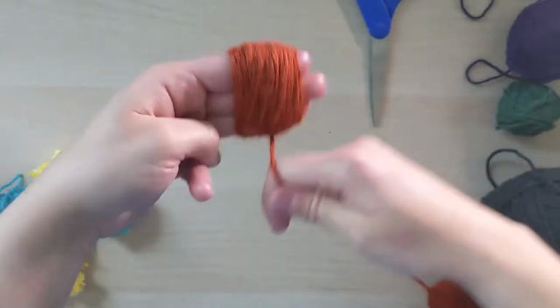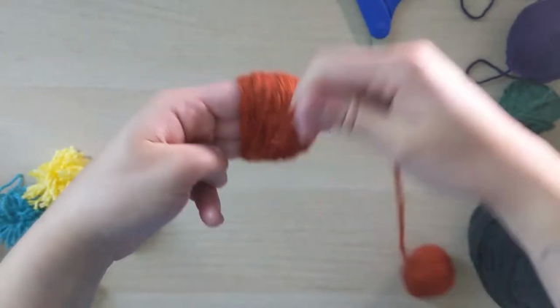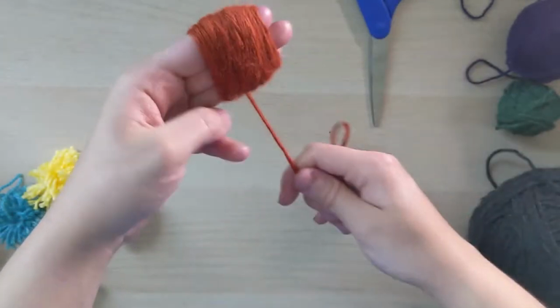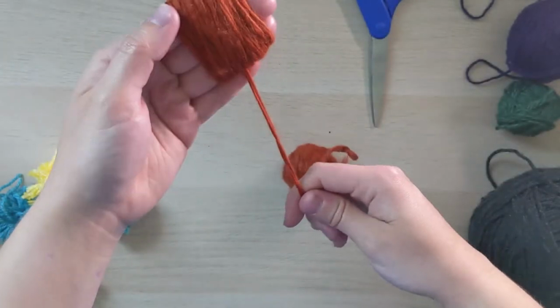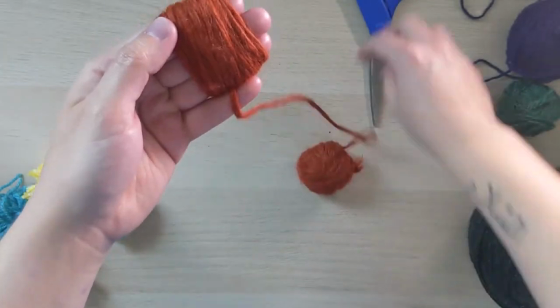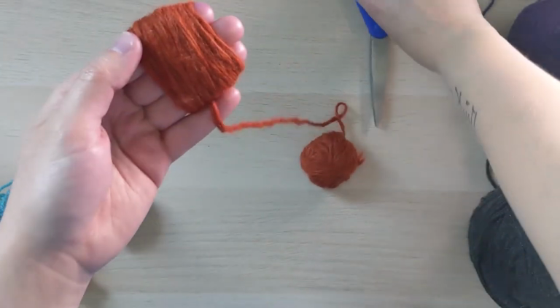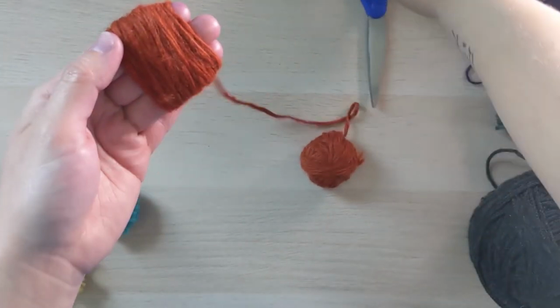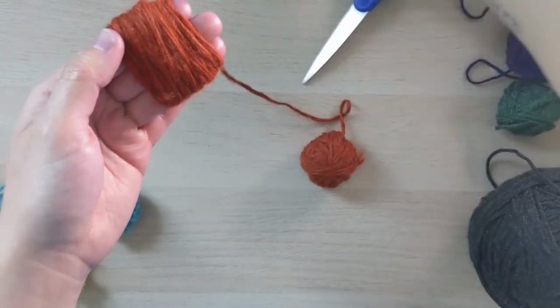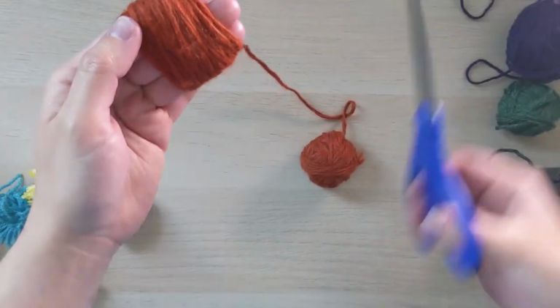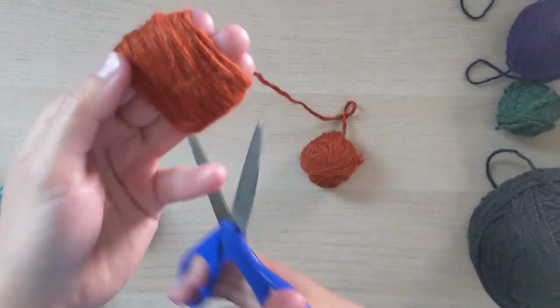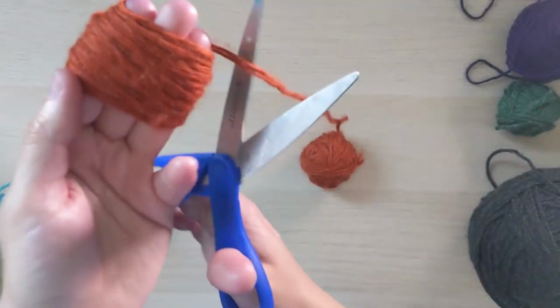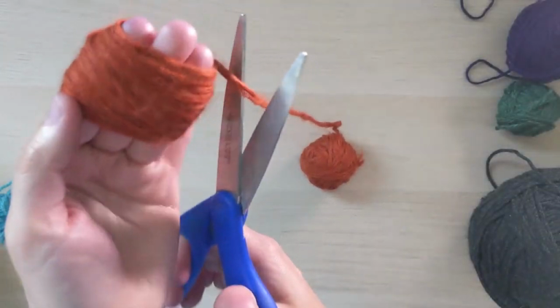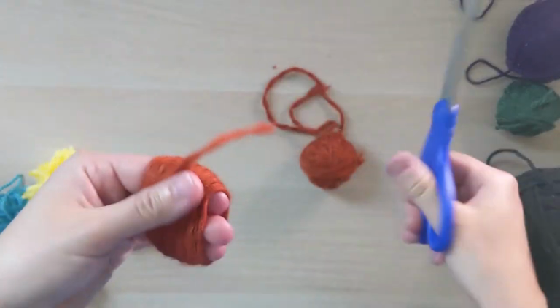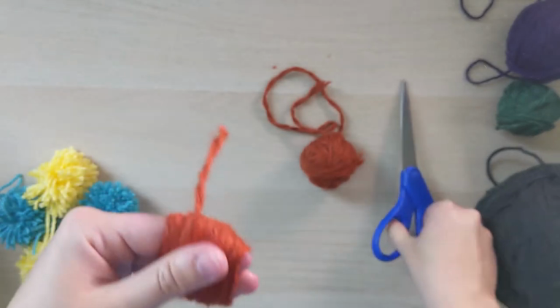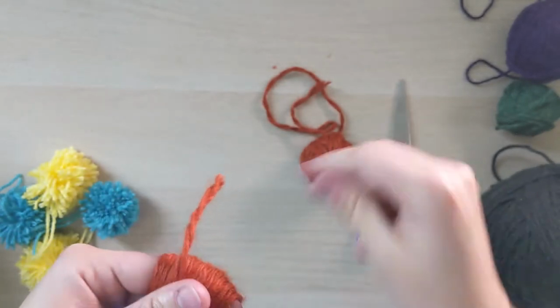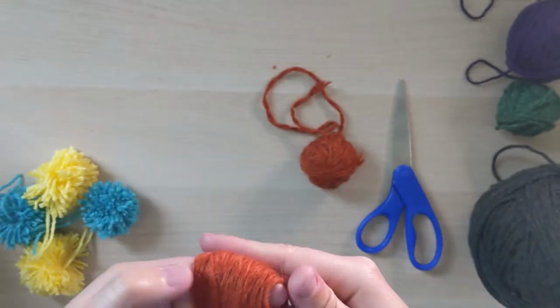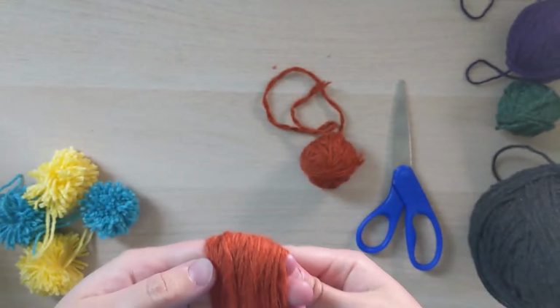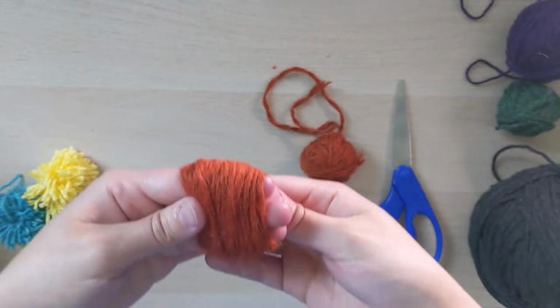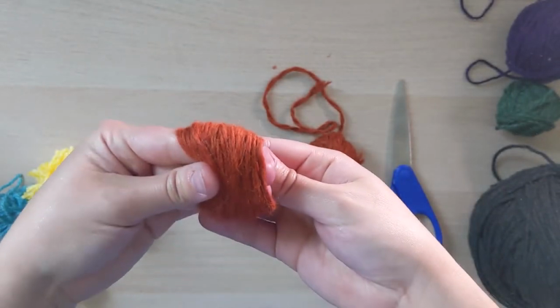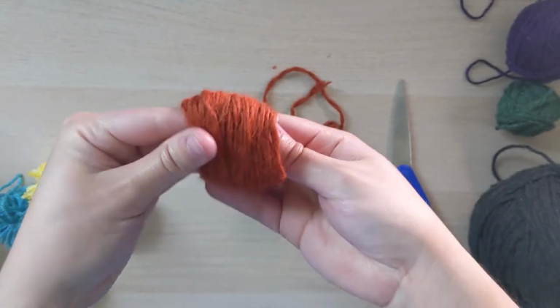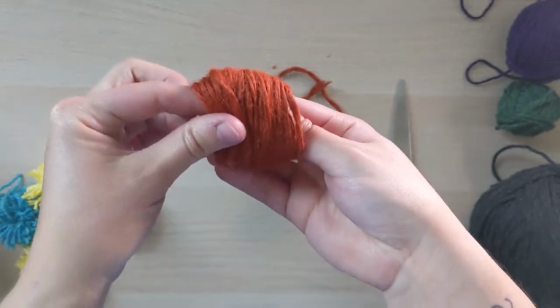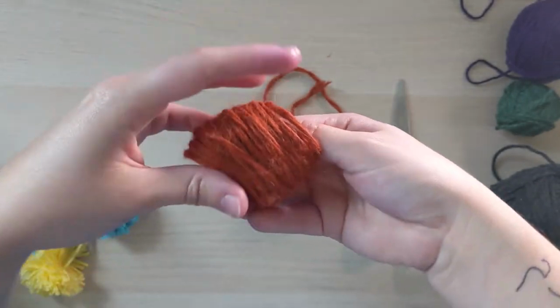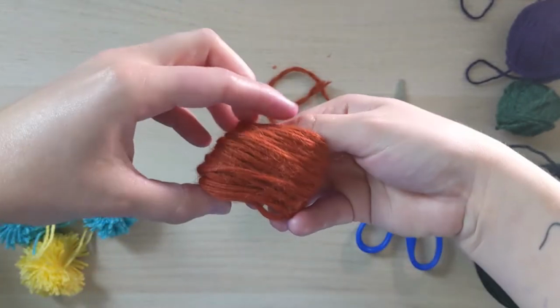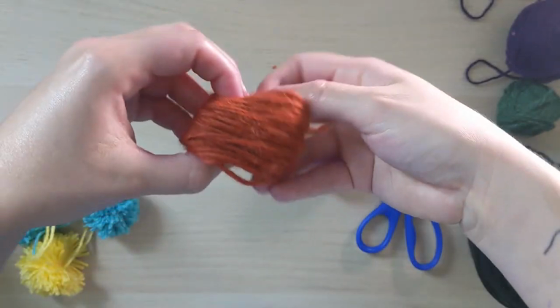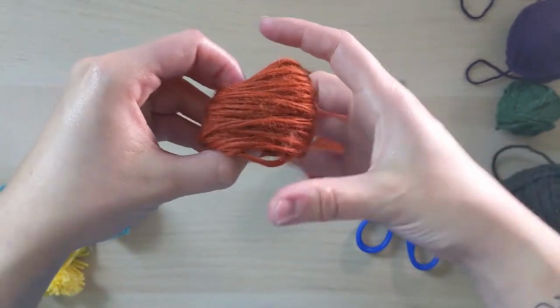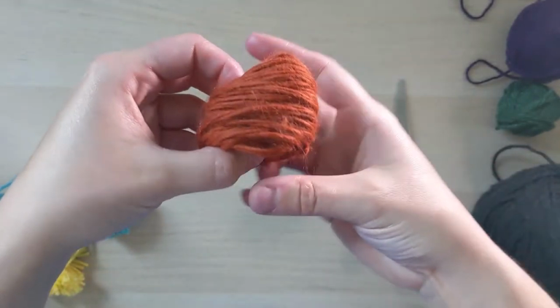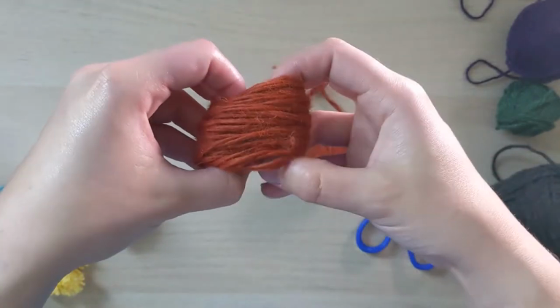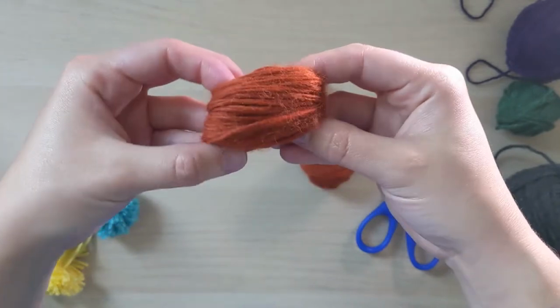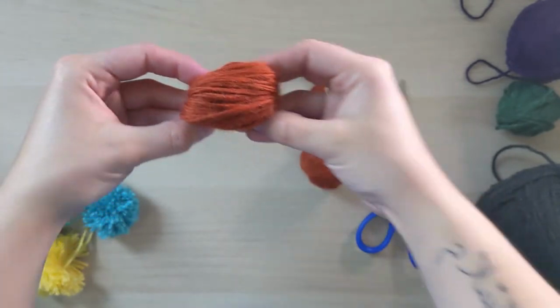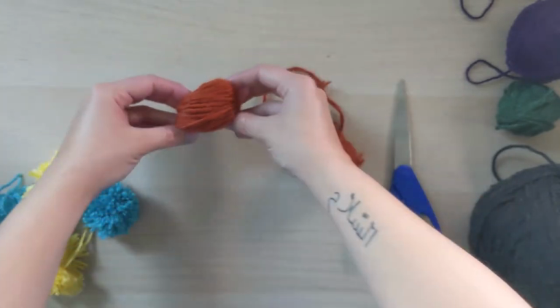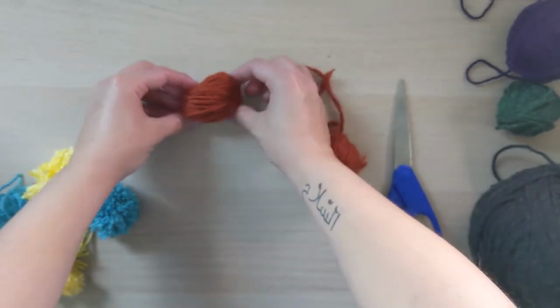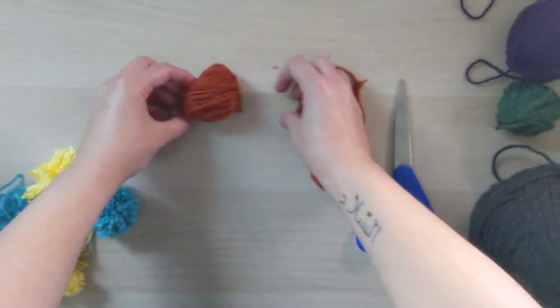It's okay if you don't keep an exact count. Then you're just going to clip the end once you think it's nice and thick, and very carefully slide it off of your fingers keeping it intact, and place it down.